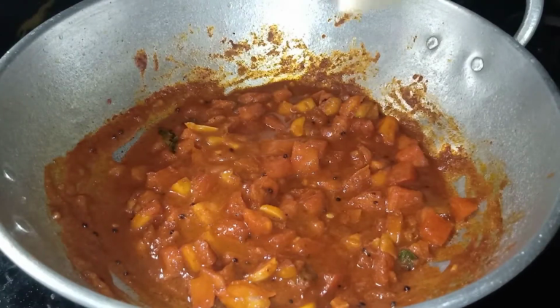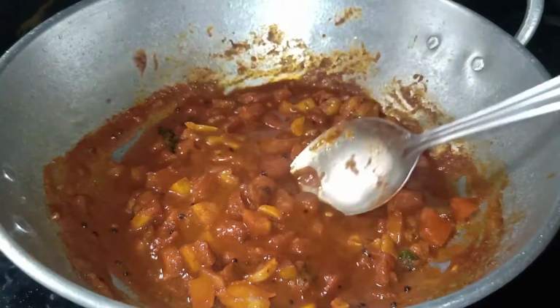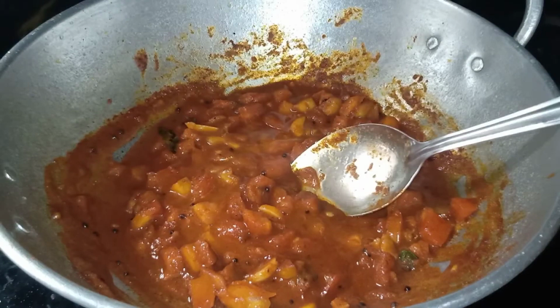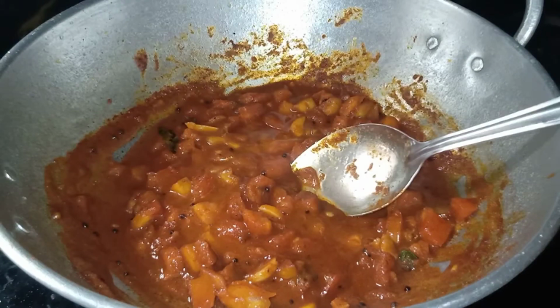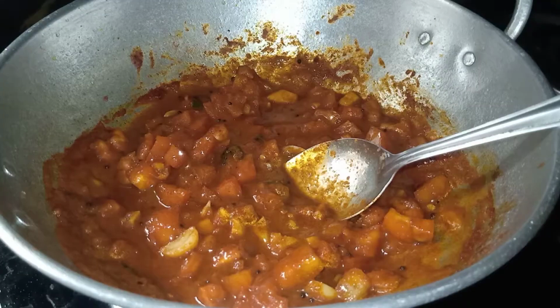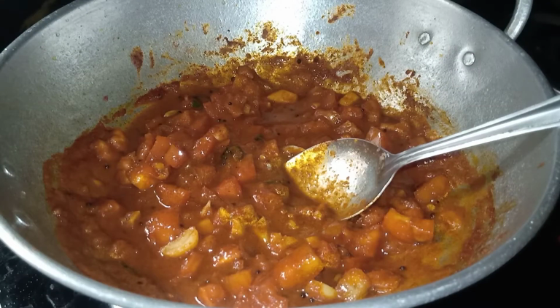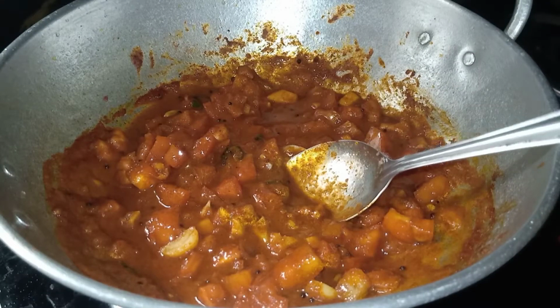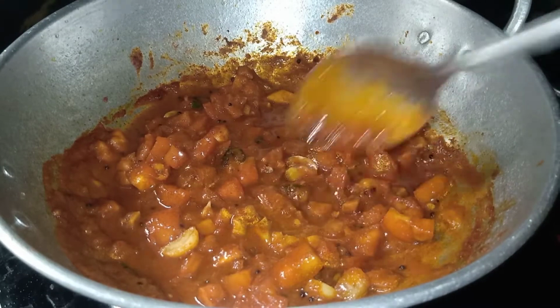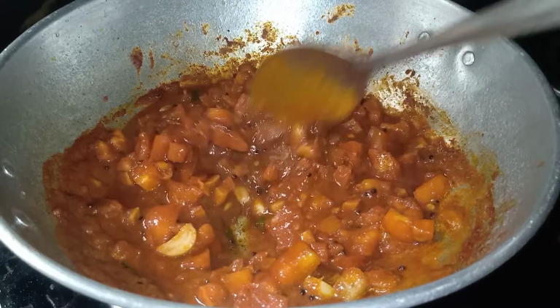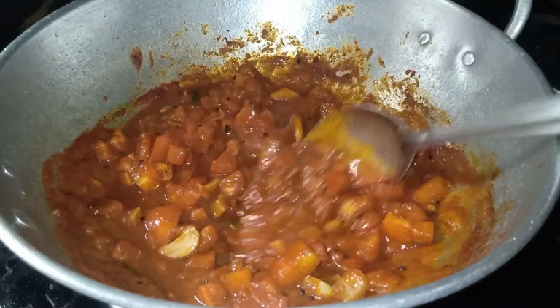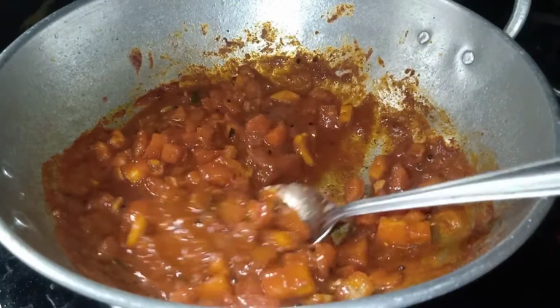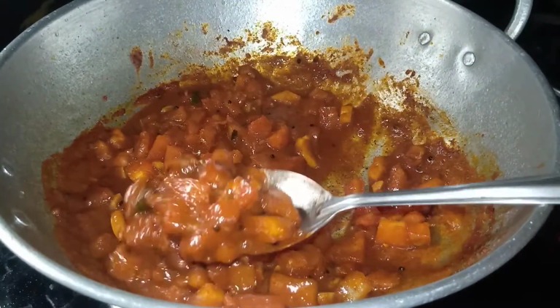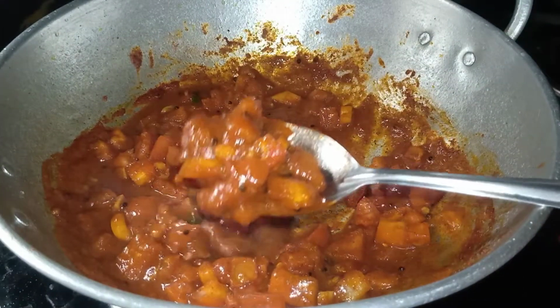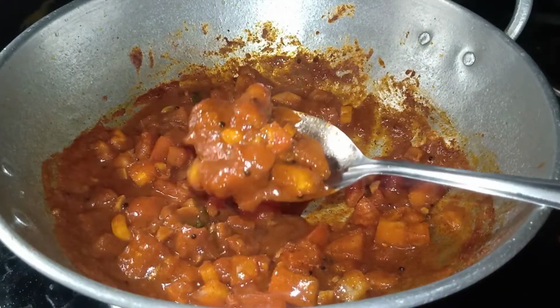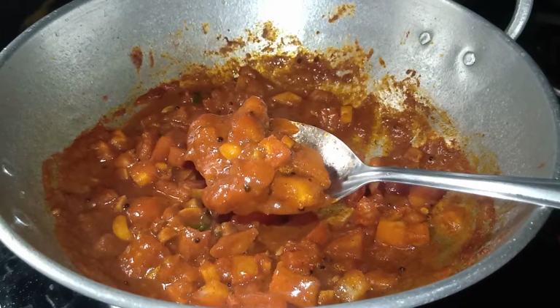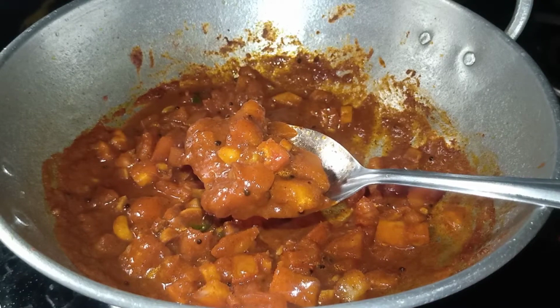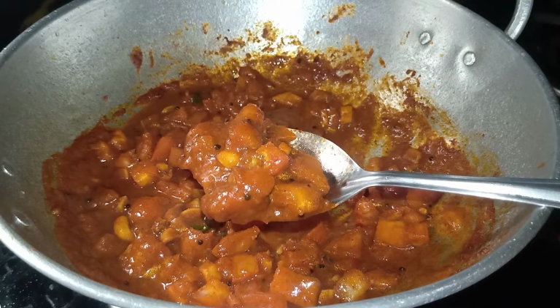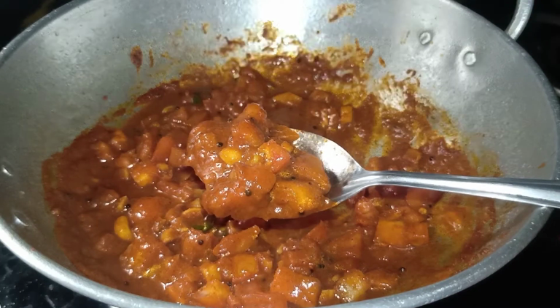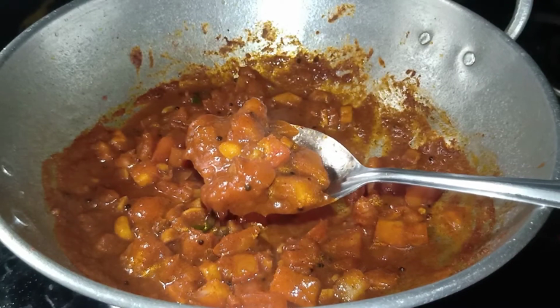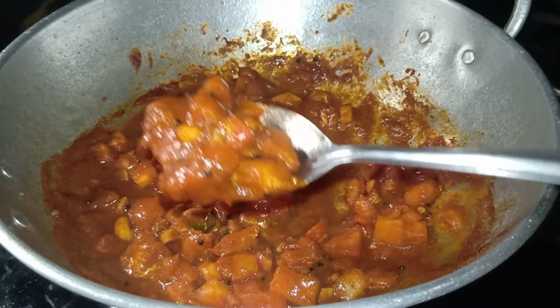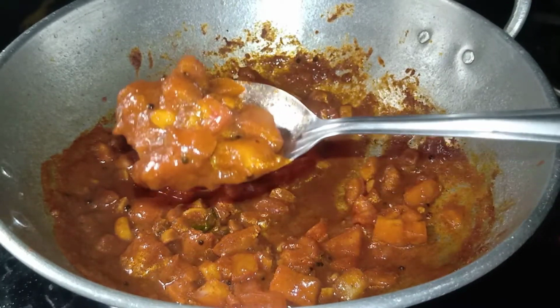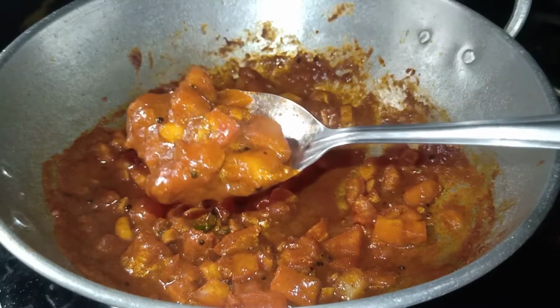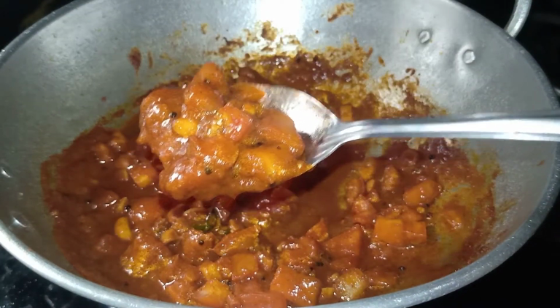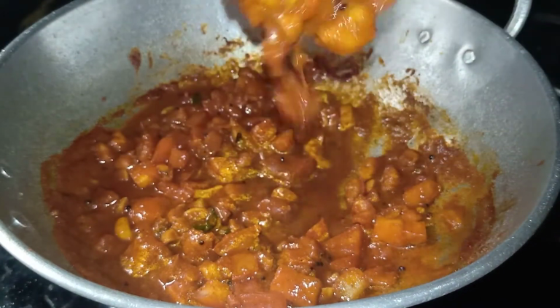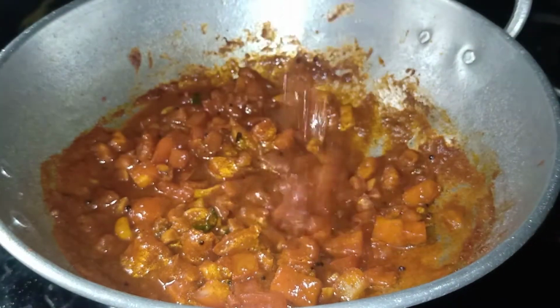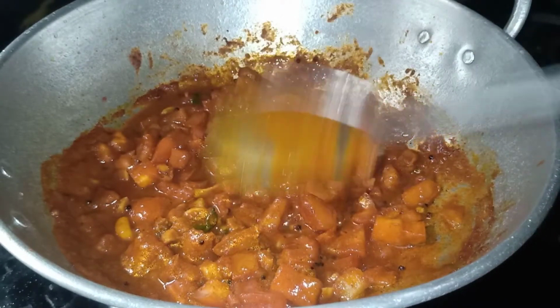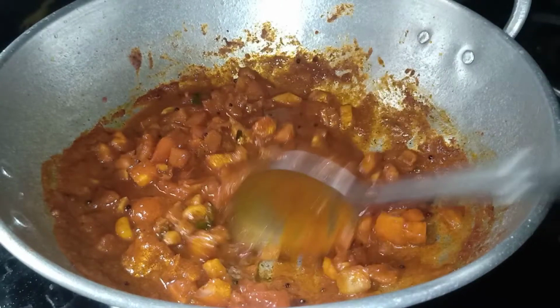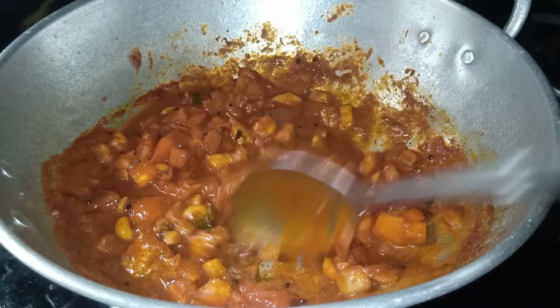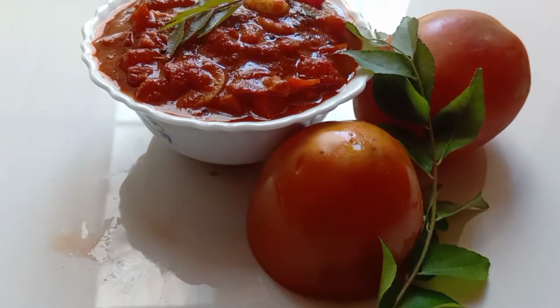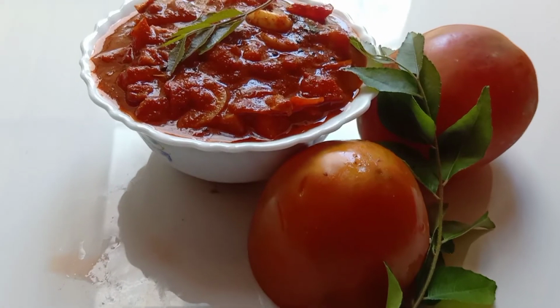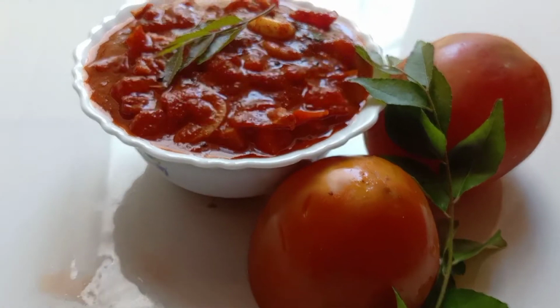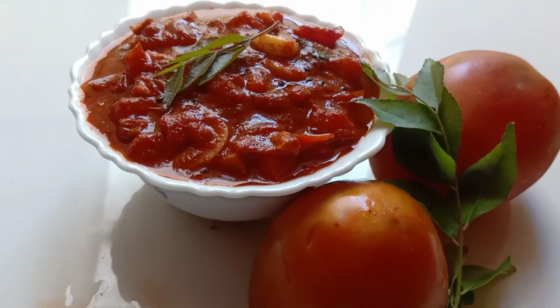I will add a lot of water in the pot, and I will add a little bit more water to the pot.